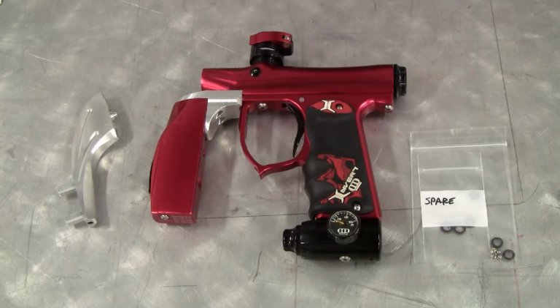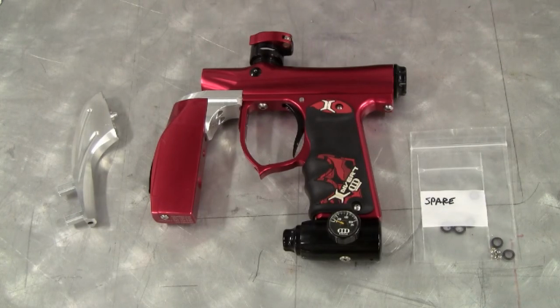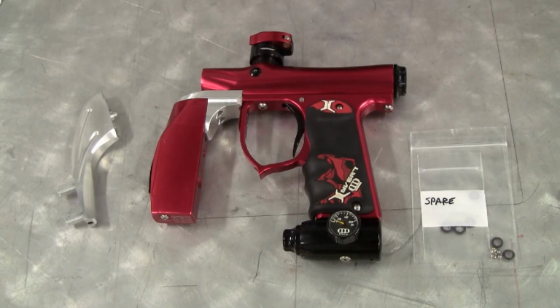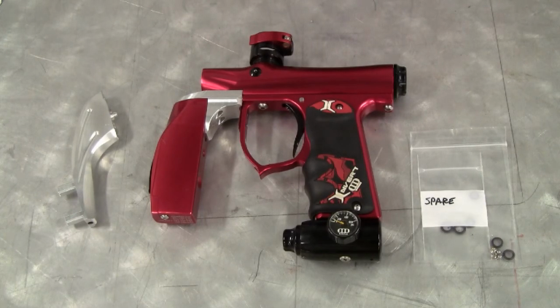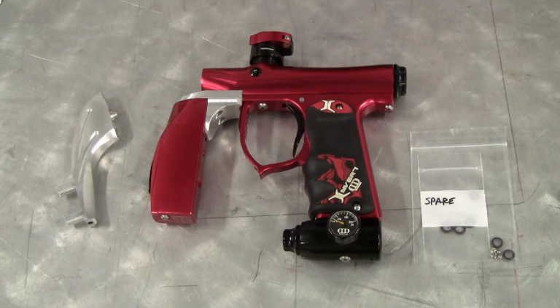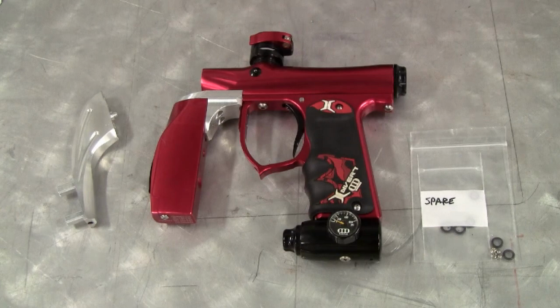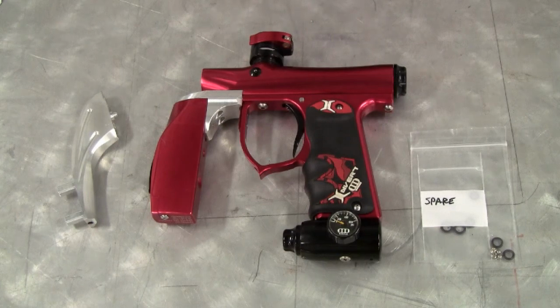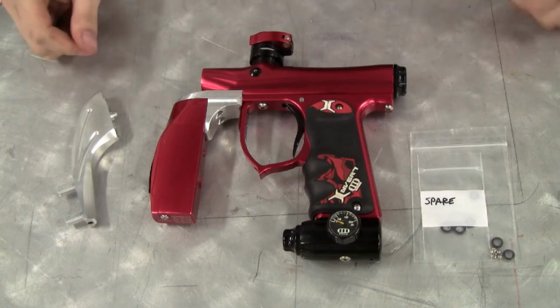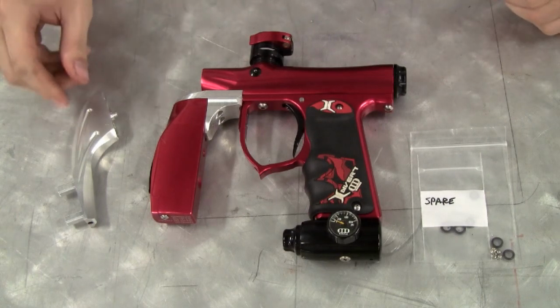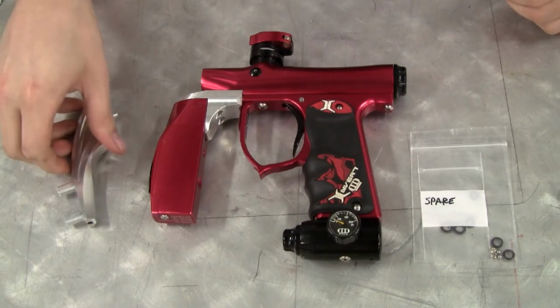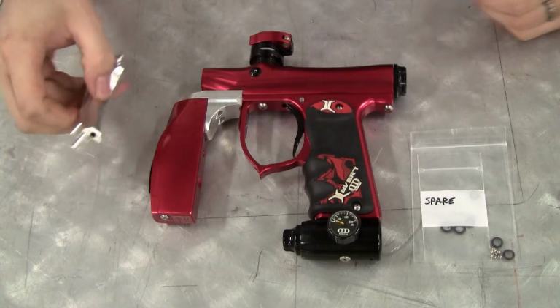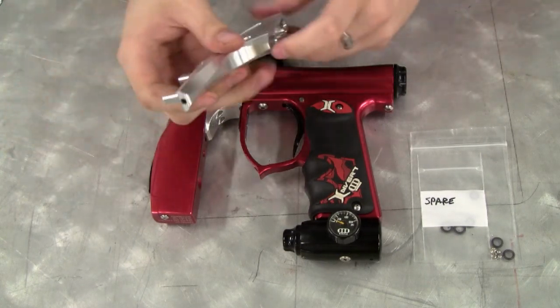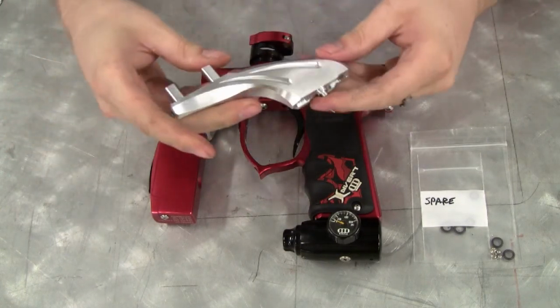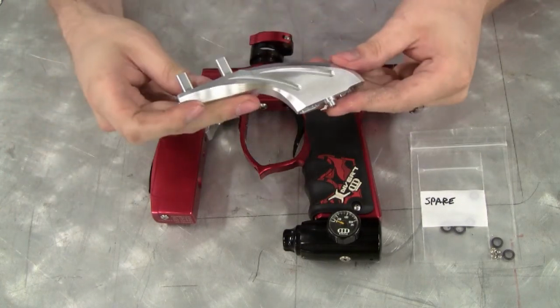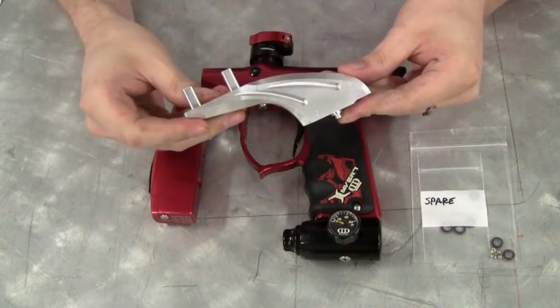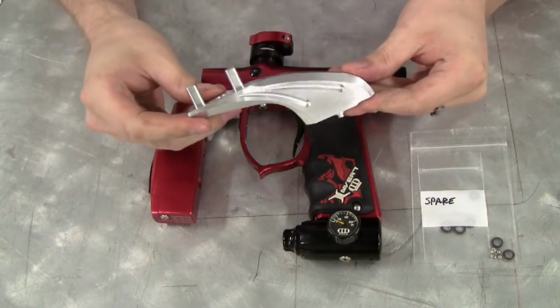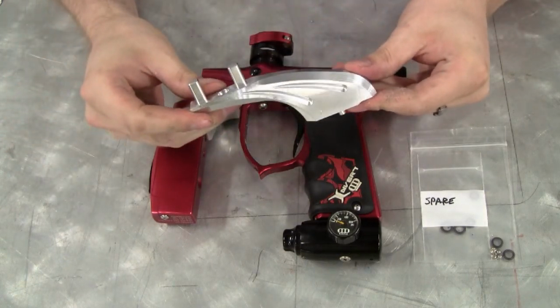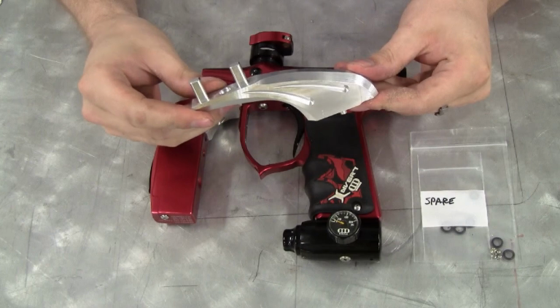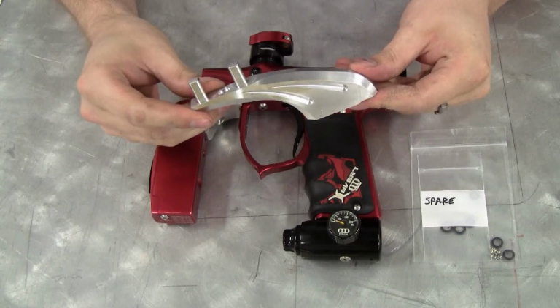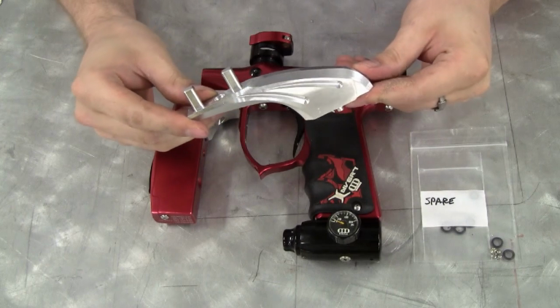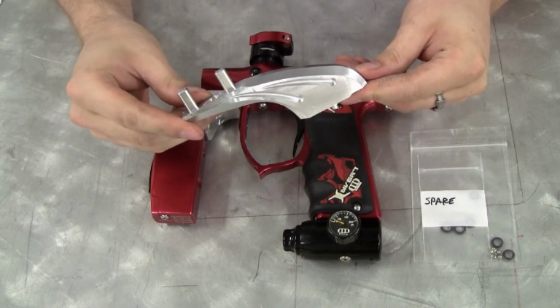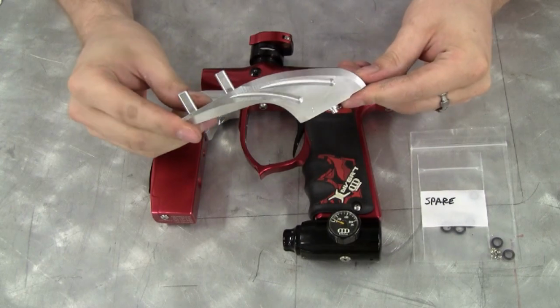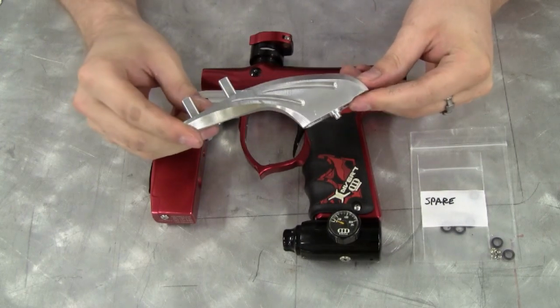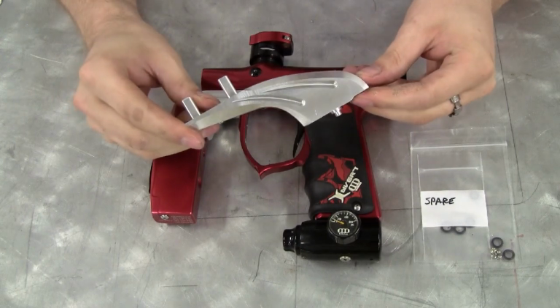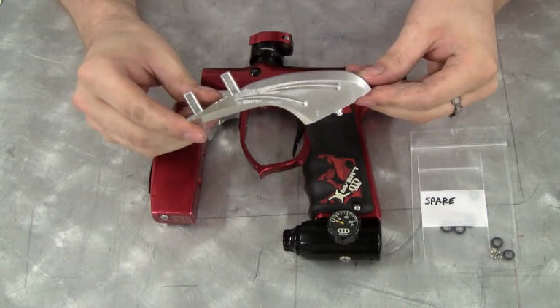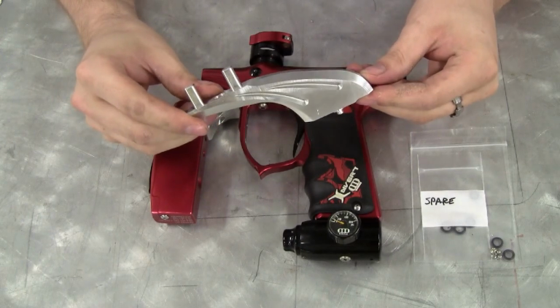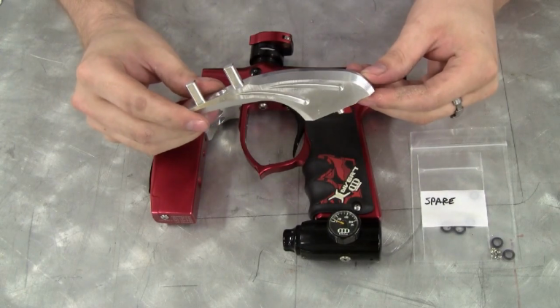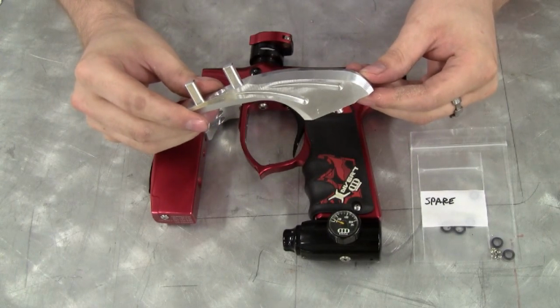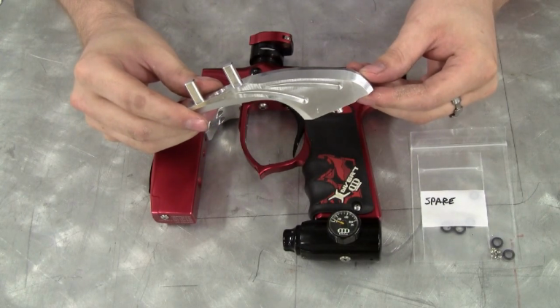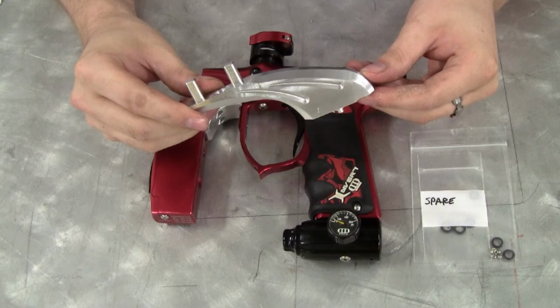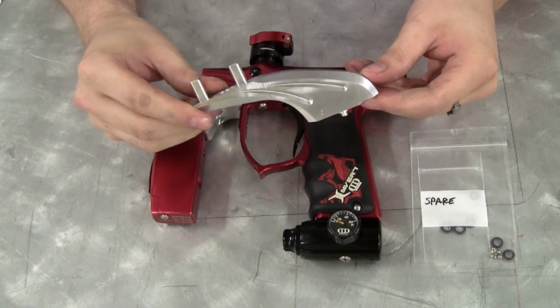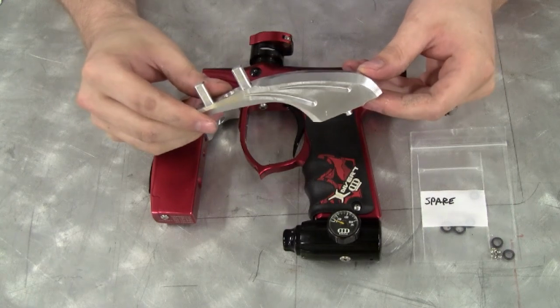Hi, this is Andy from New Mac Products once again, going to be demonstrating the installation of the Invert Mini Drop Forward, also compatible with the Empire Axe or an Invert Mini using the Empire Axe Relay ASA.